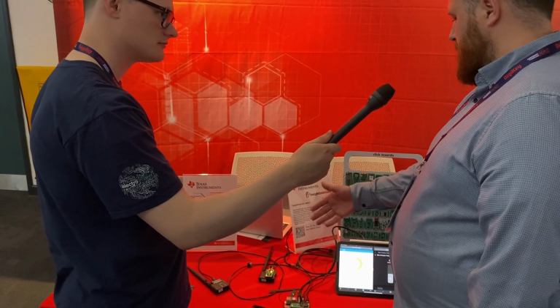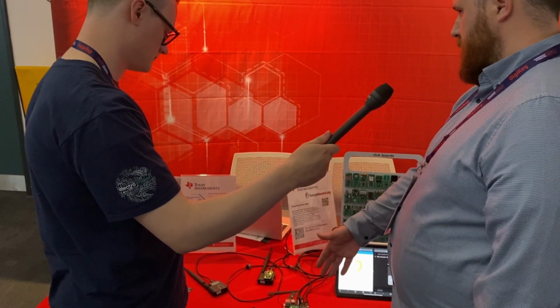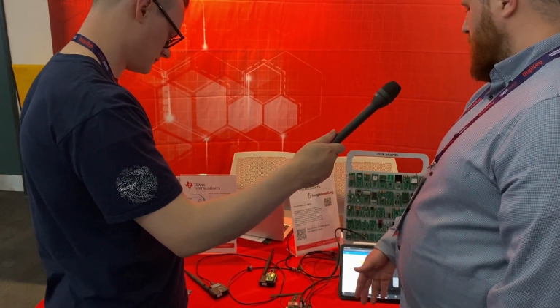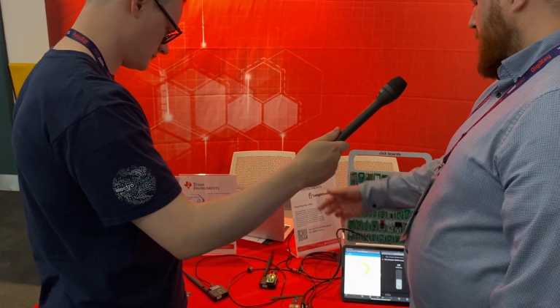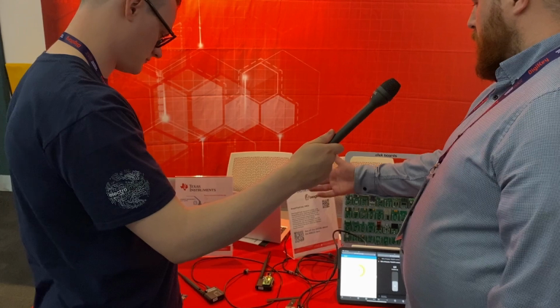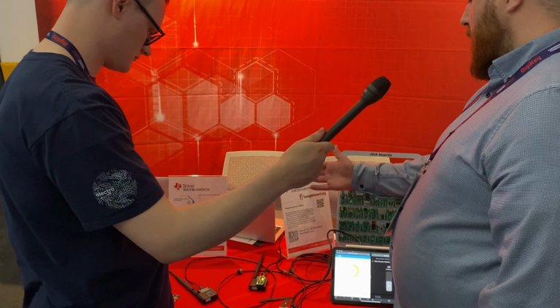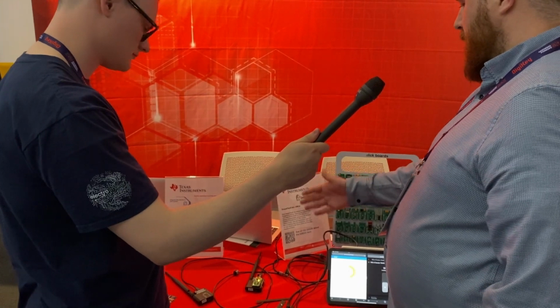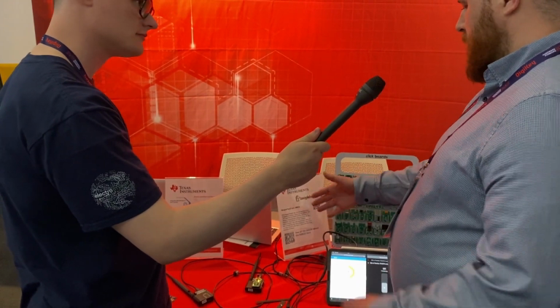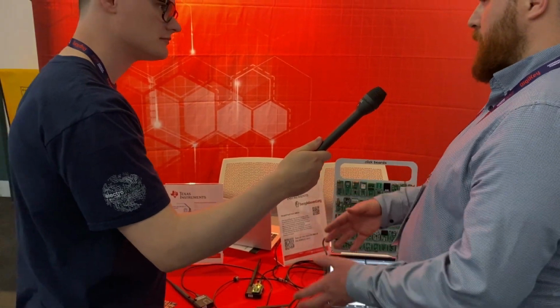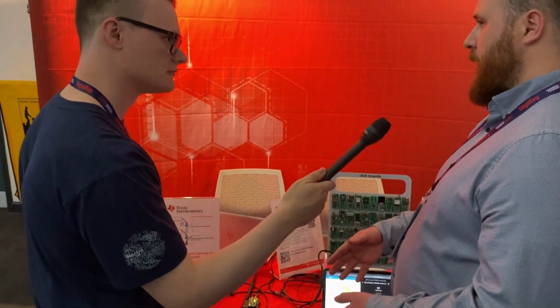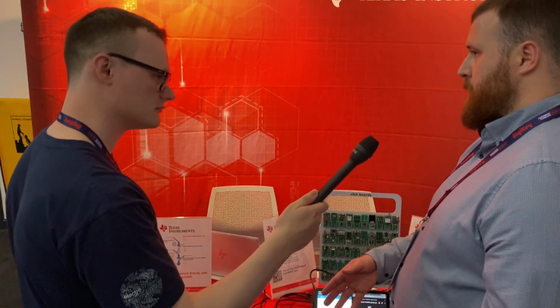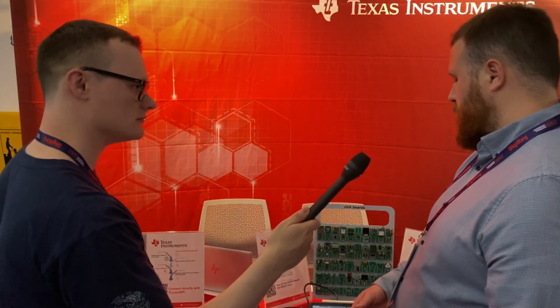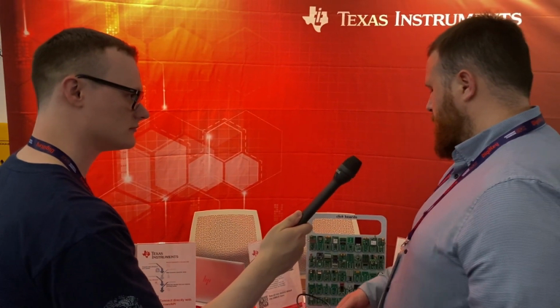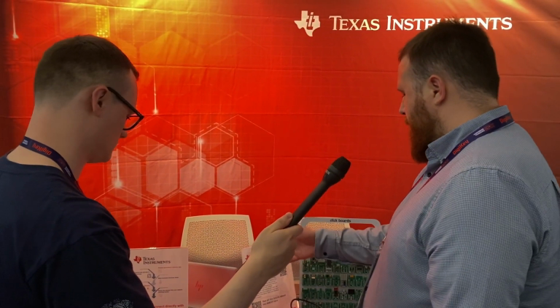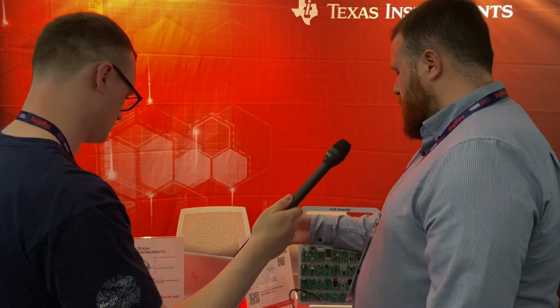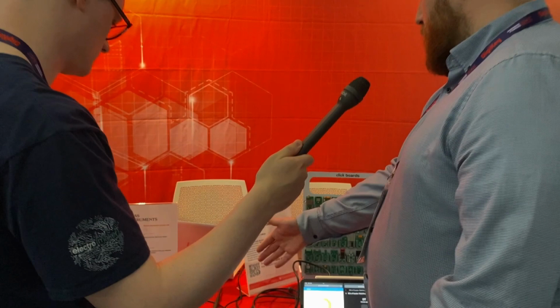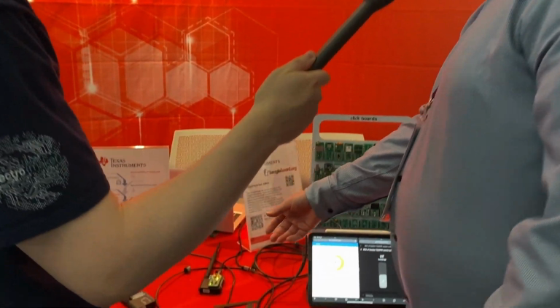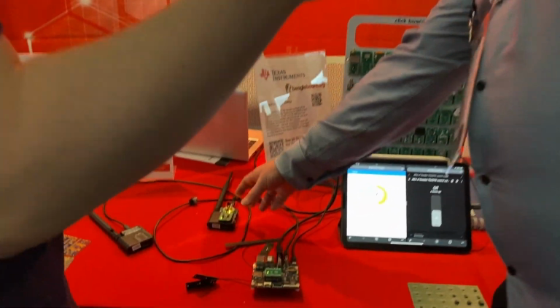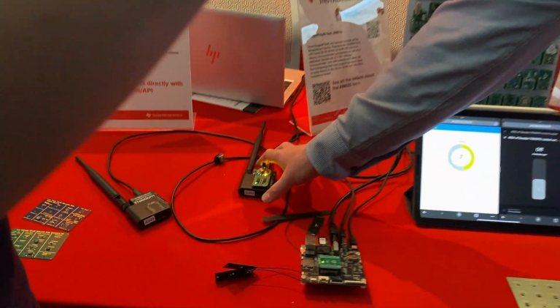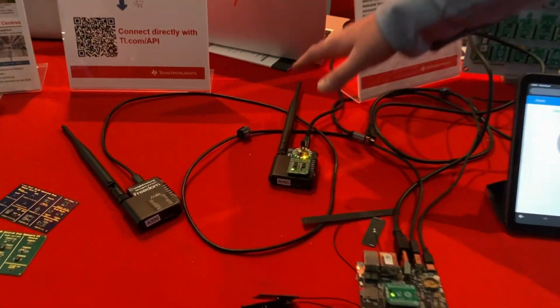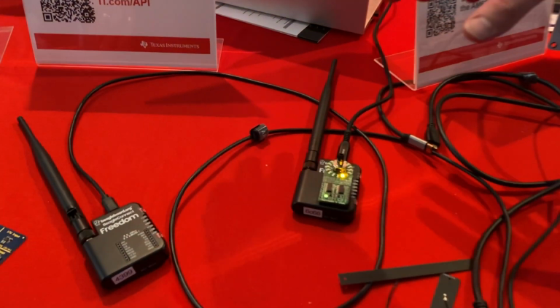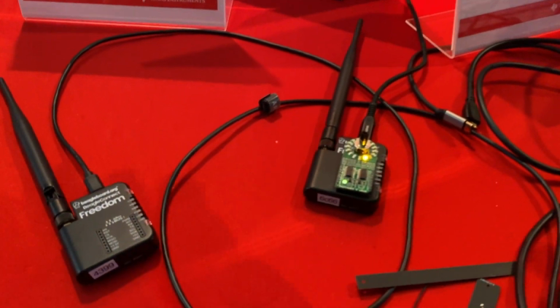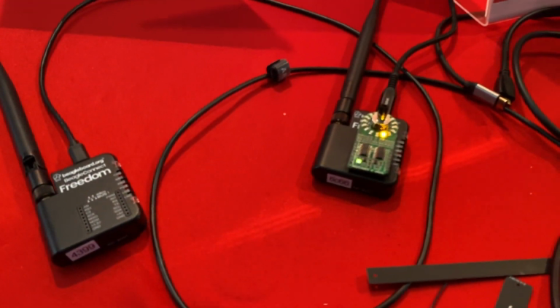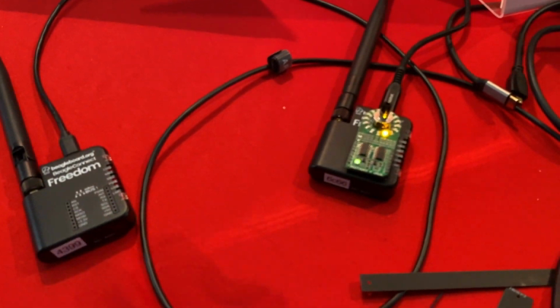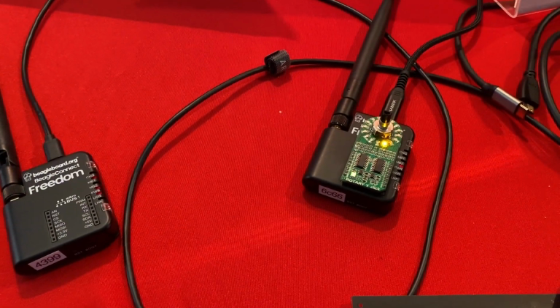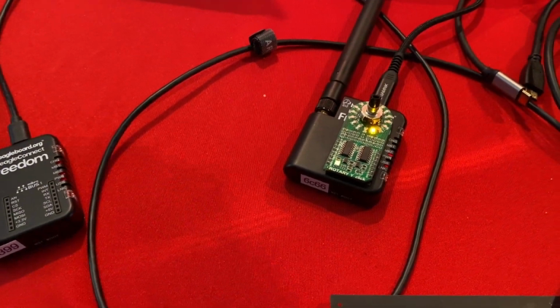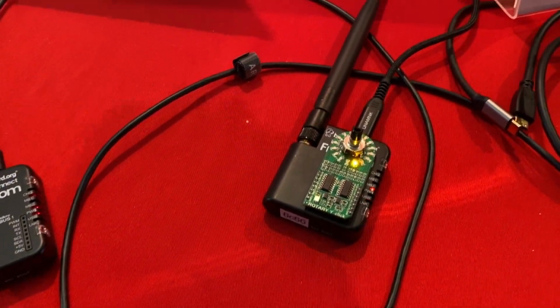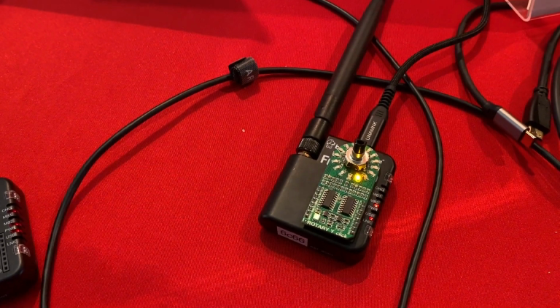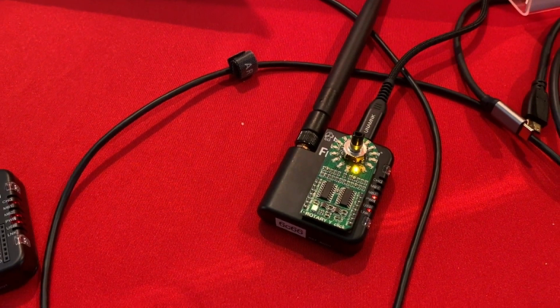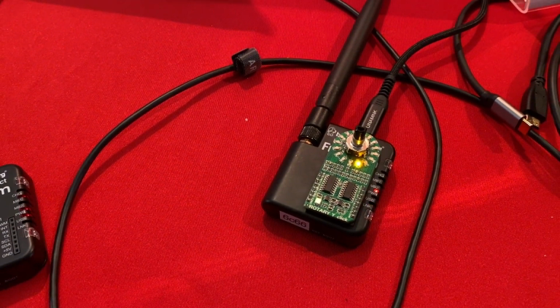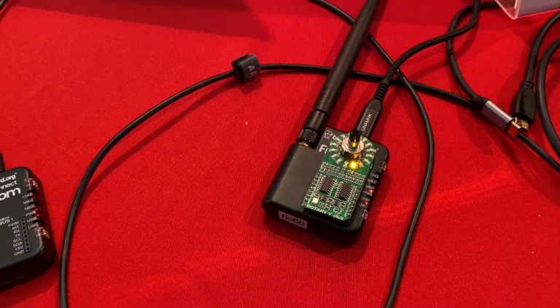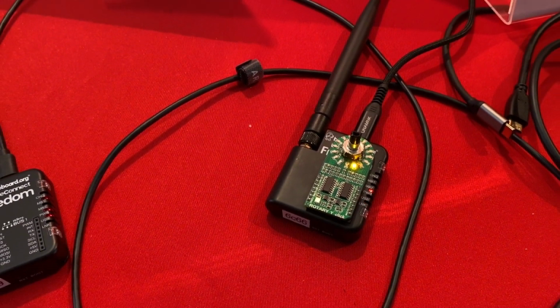It also has a housekeeping microcontroller alongside it — the MSP430. We've got a long-range antenna plugged in, and that allows it to broadcast between the BeaglePlay and the BeagleConnect Freedoms.